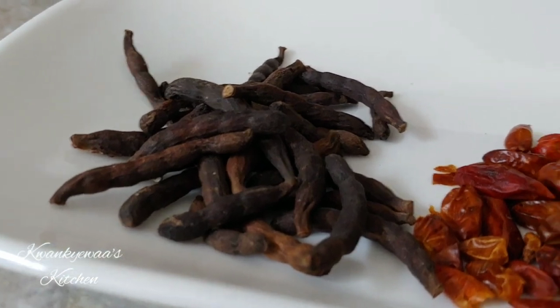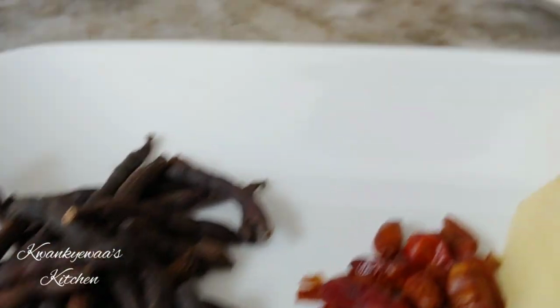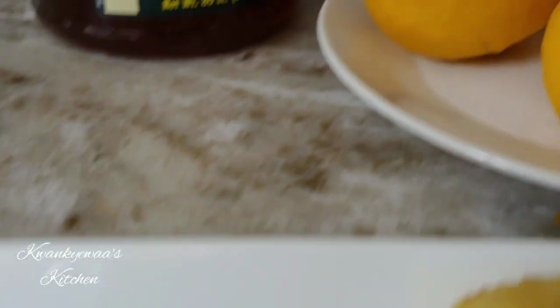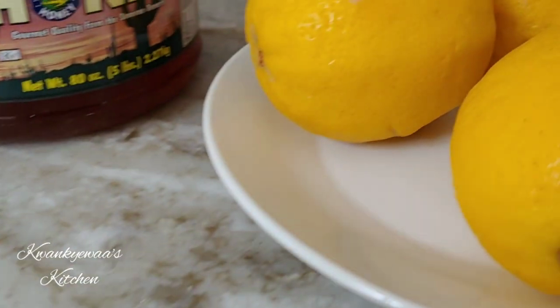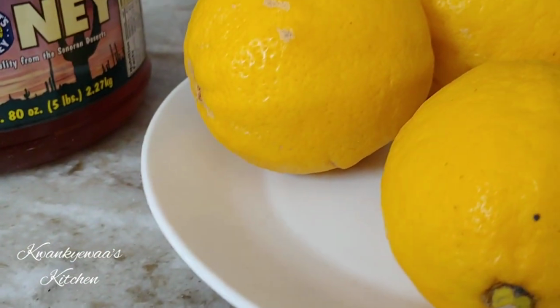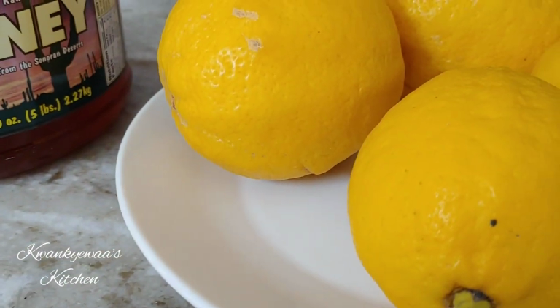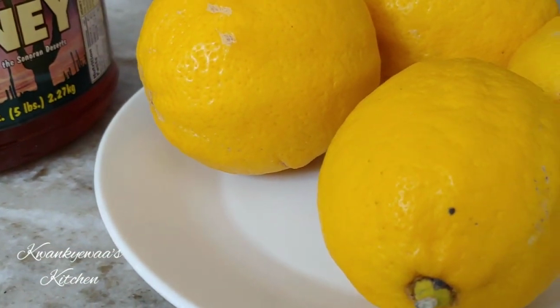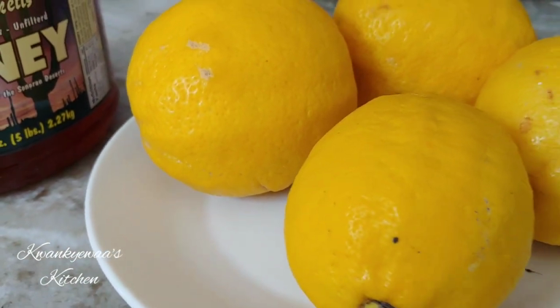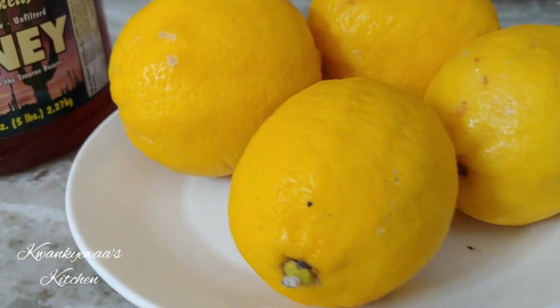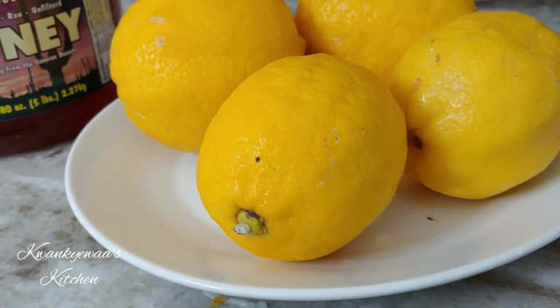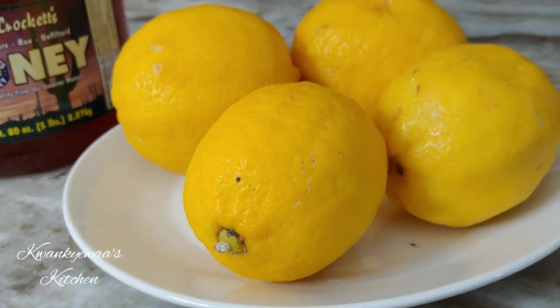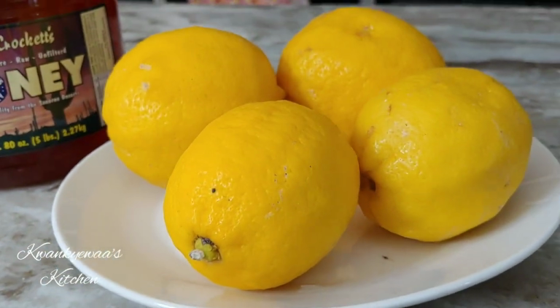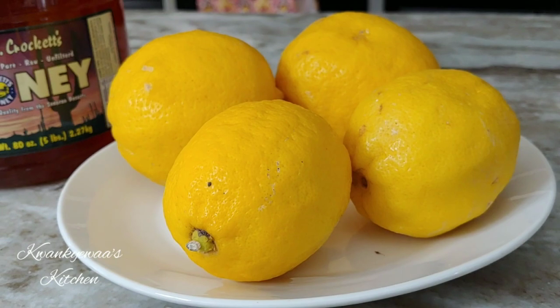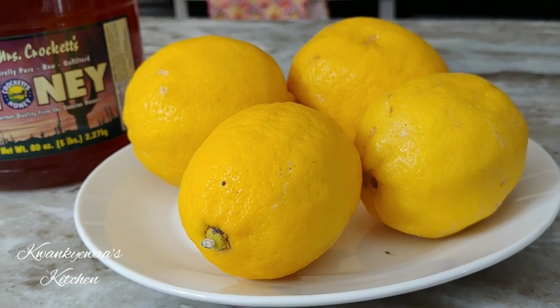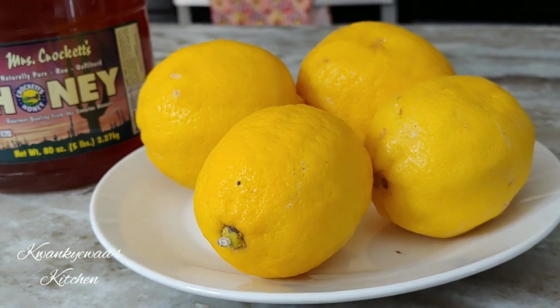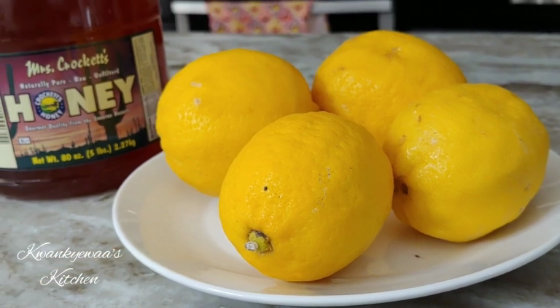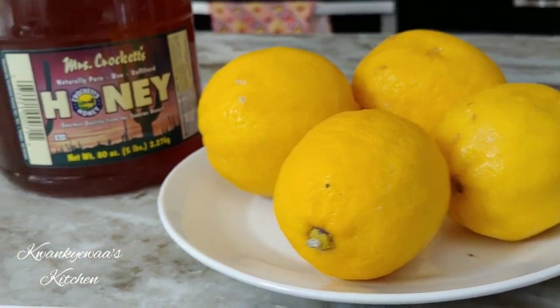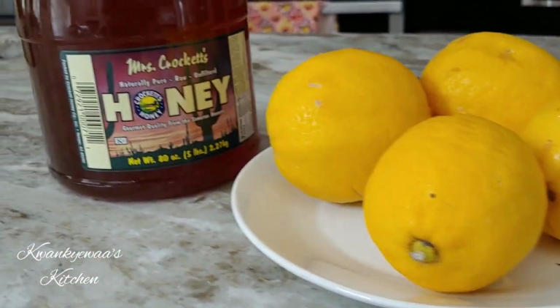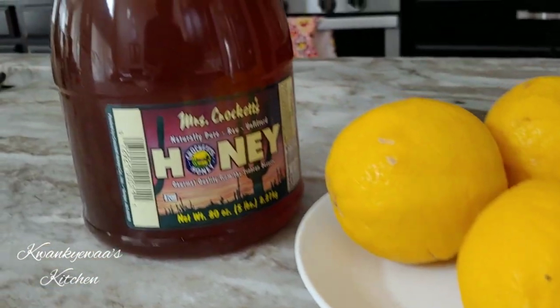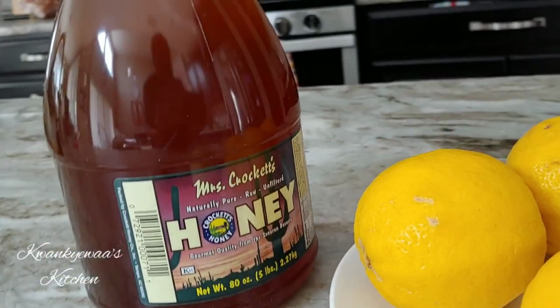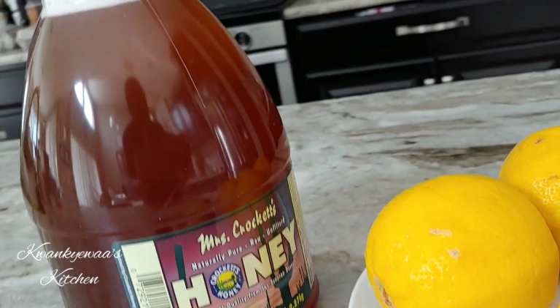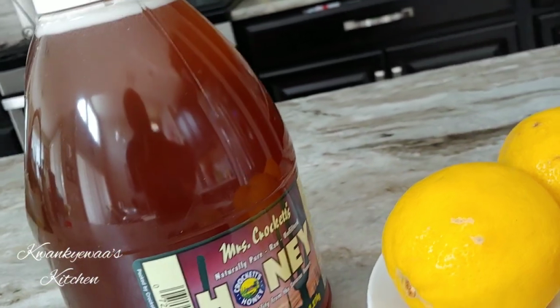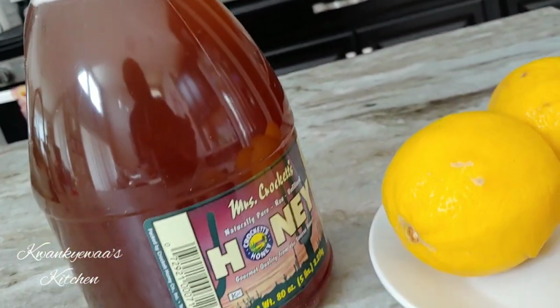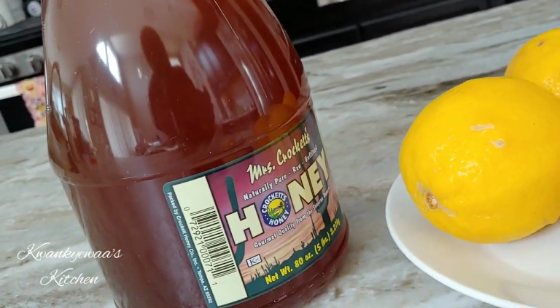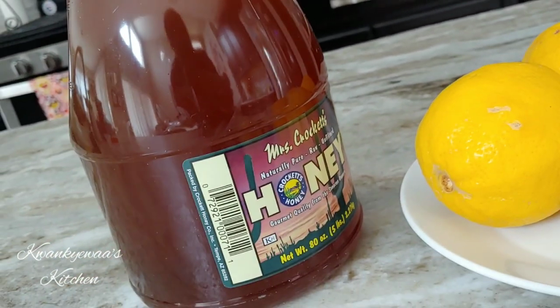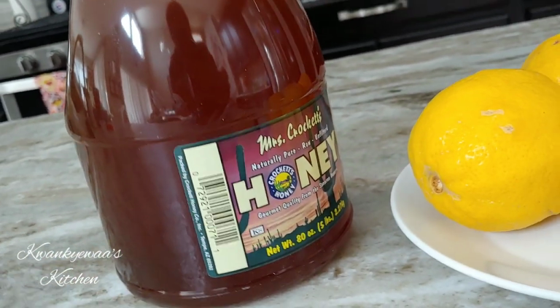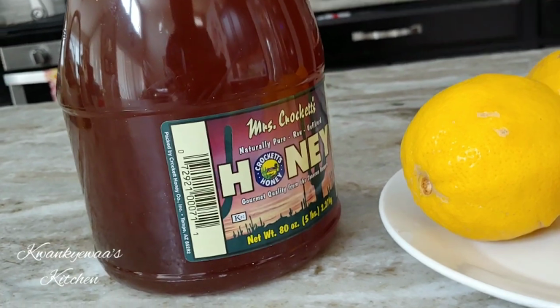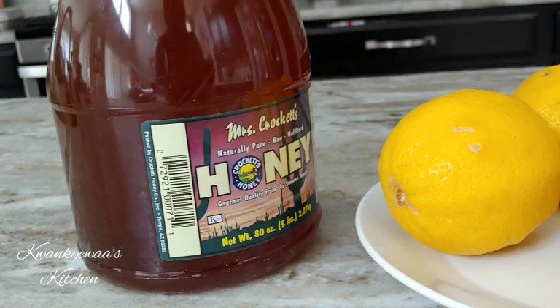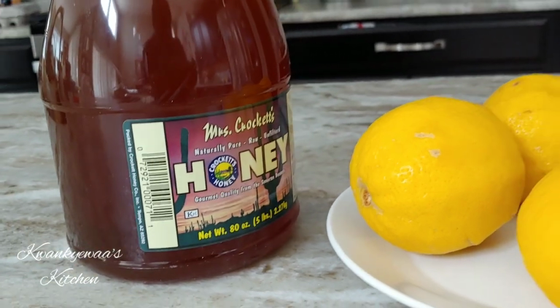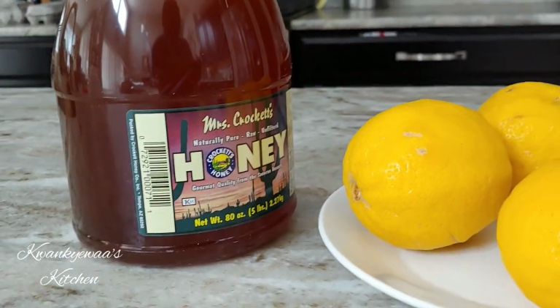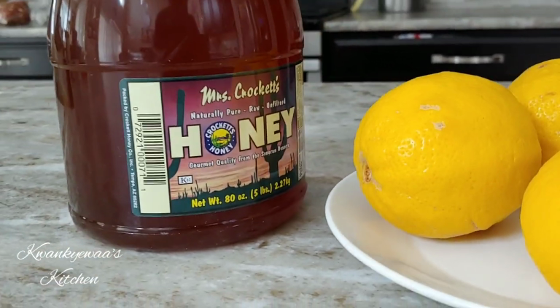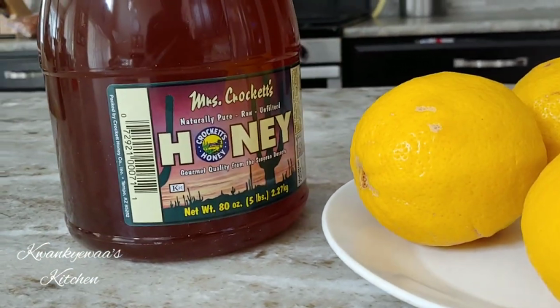It is a very refreshing drink and also good when you have a cold or sore throat, which is the reason I made this batch. I have the ingredients listed down below for you in the description box.